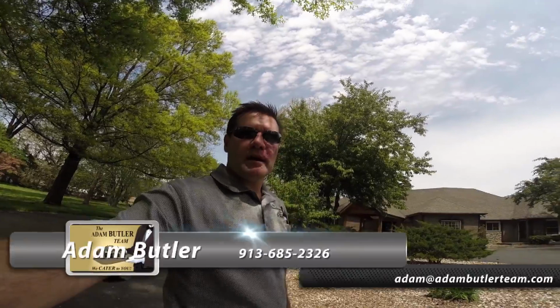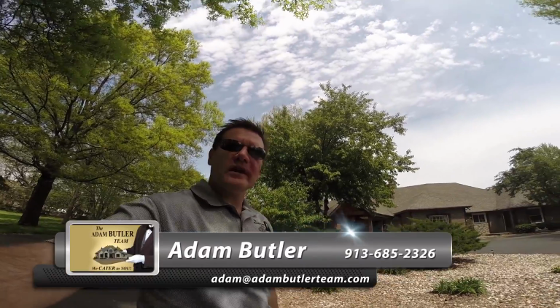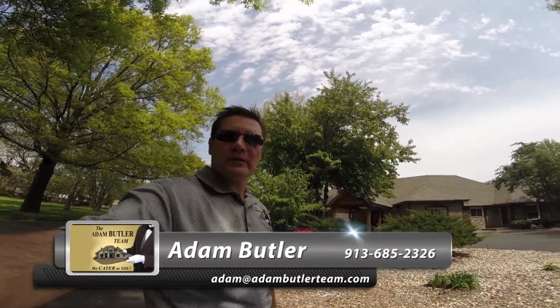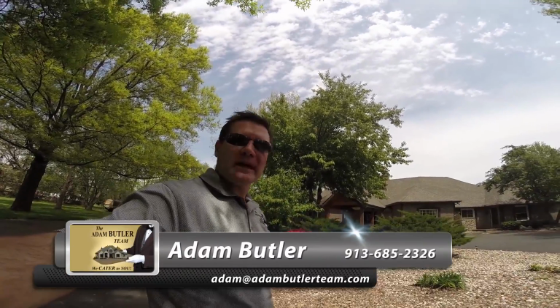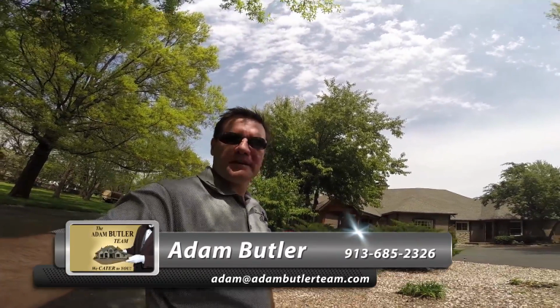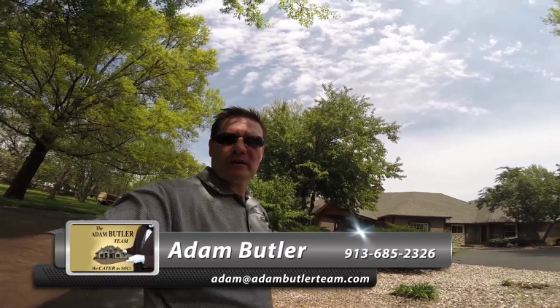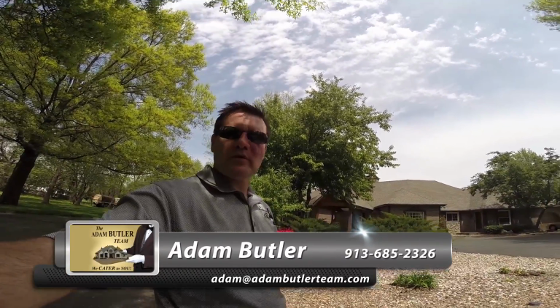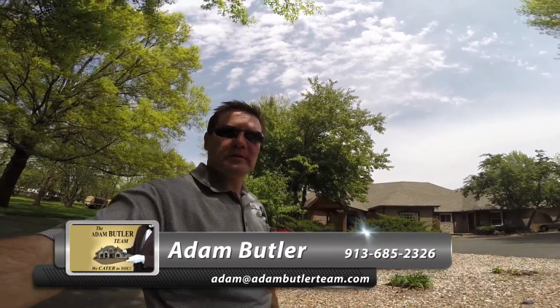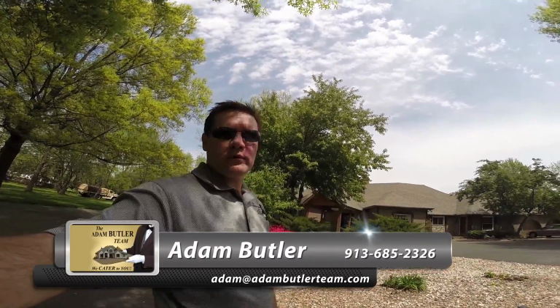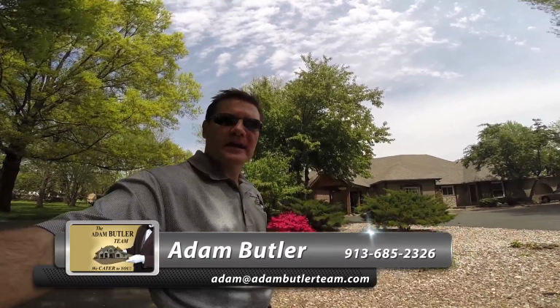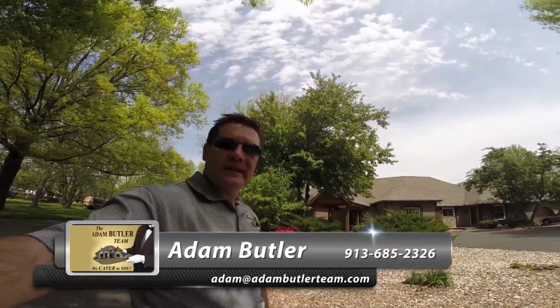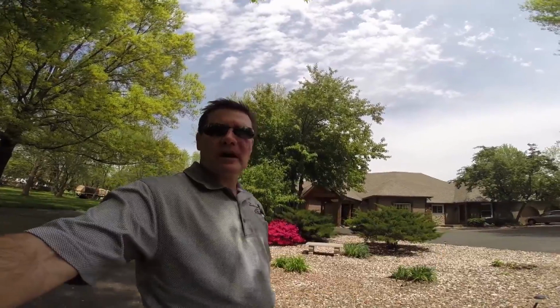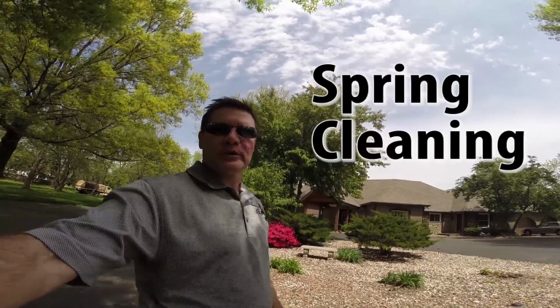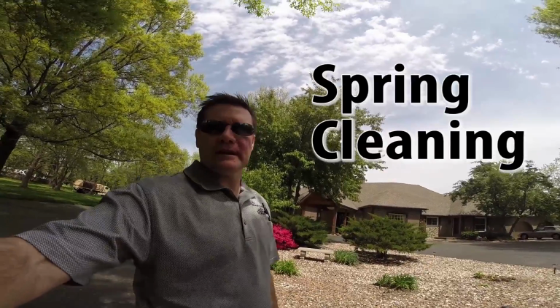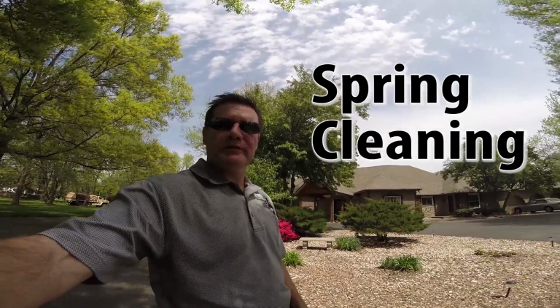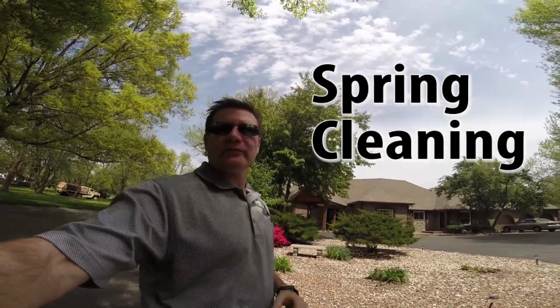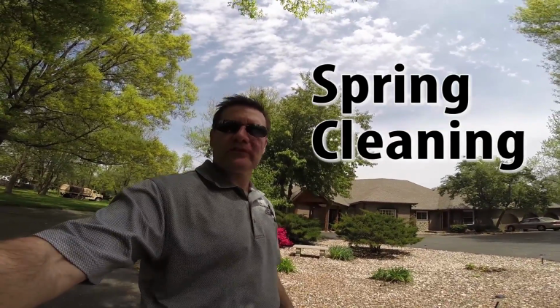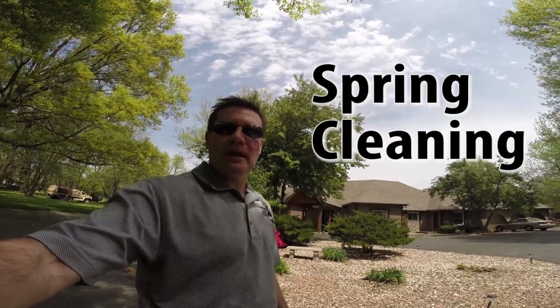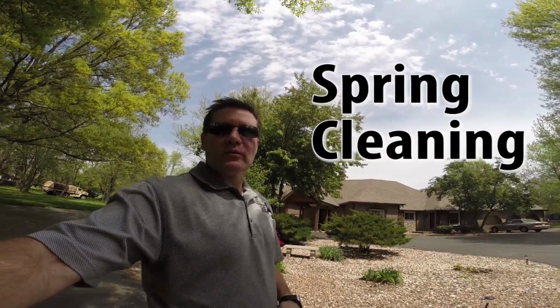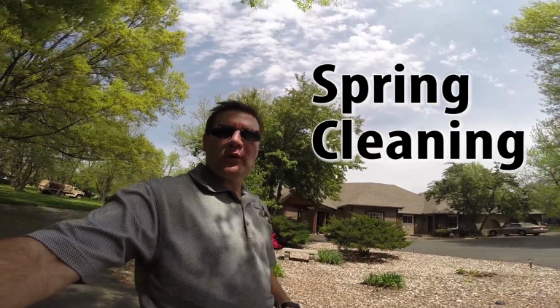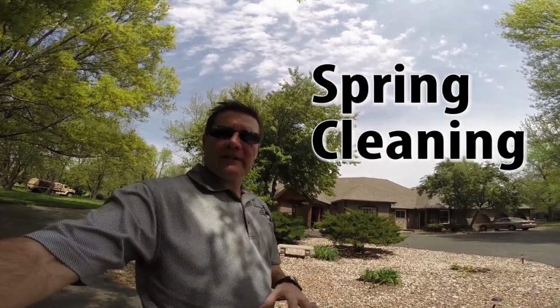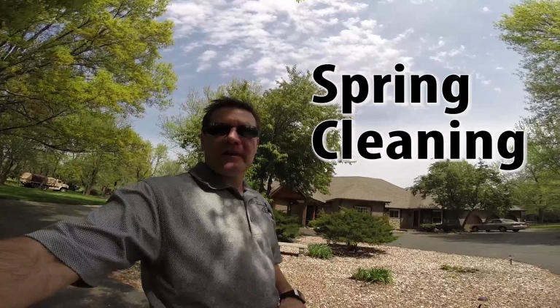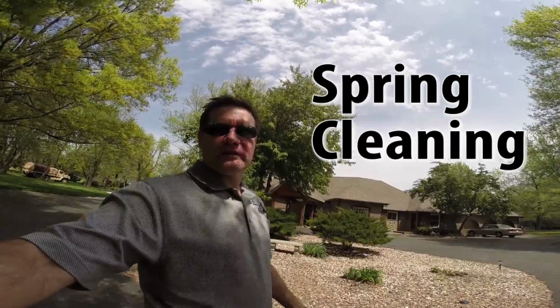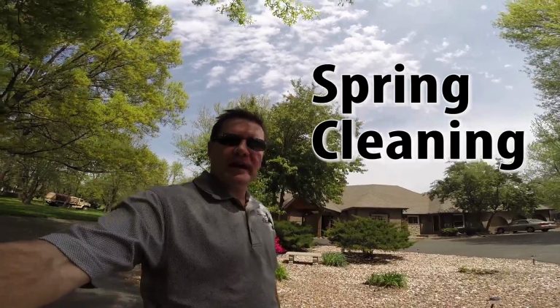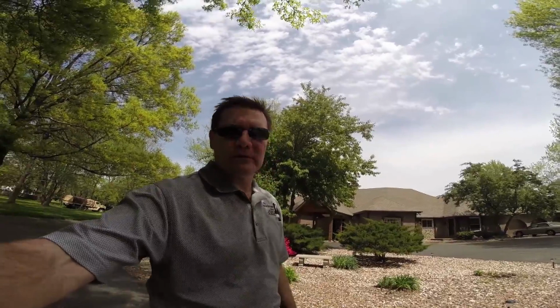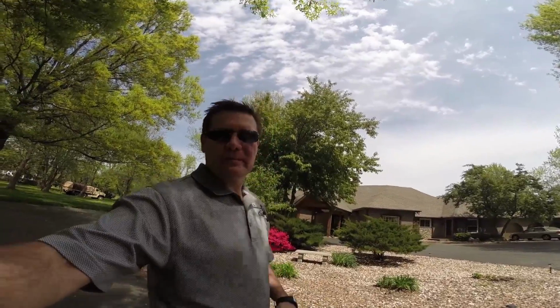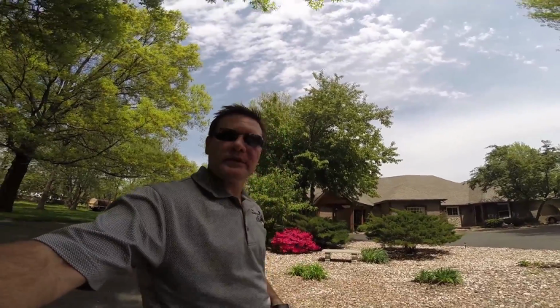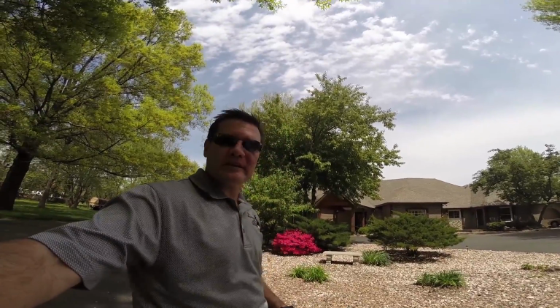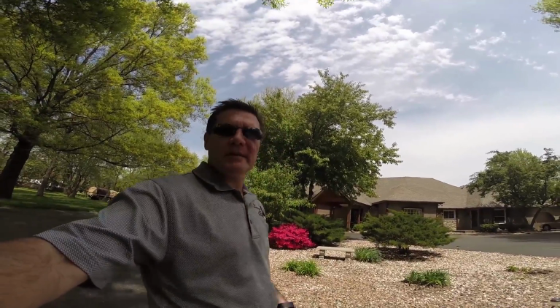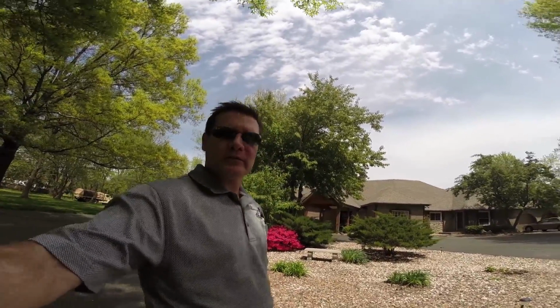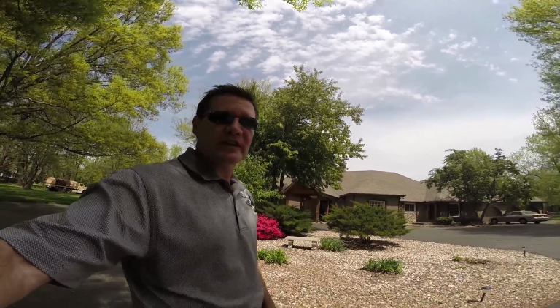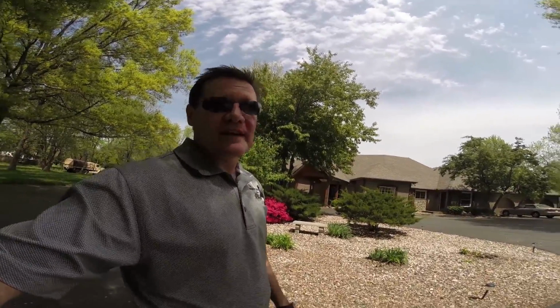Hi, this is Adam Butler of the Adam Butler Team, Keller Williams. Welcome to my video blog. Today I want to talk about spring cleaning when you're getting your house ready for sale. It's really important to look at the outside as well as the inside — there's that thing about never getting a second chance to make a first impression, and that does hold true with real estate.